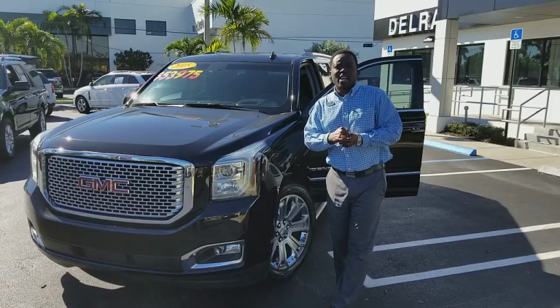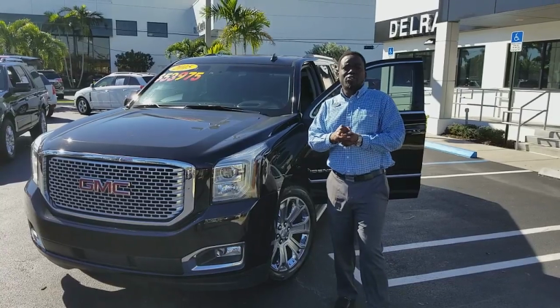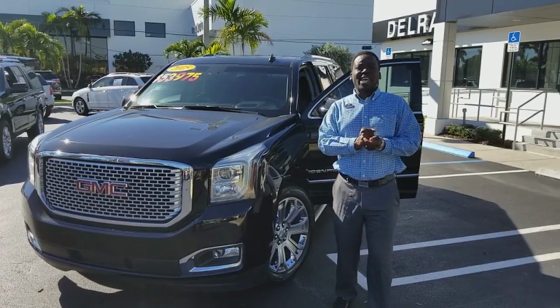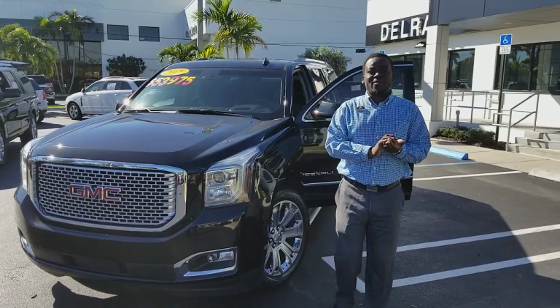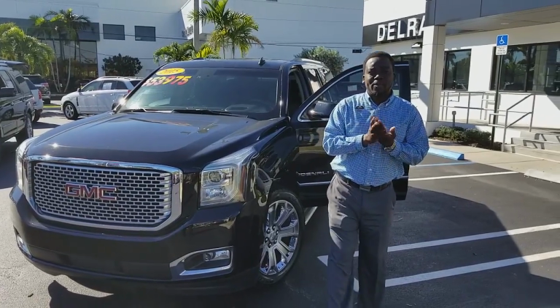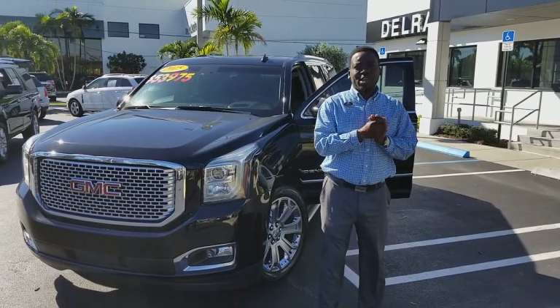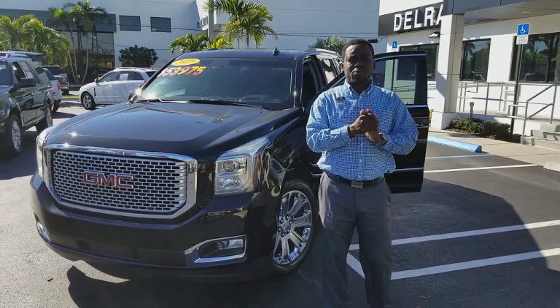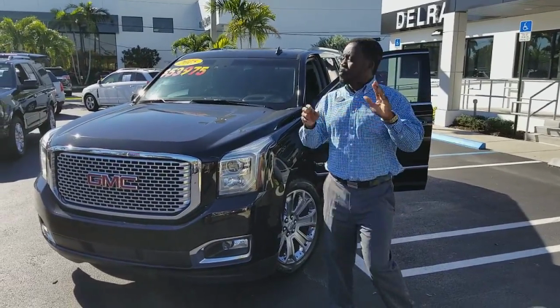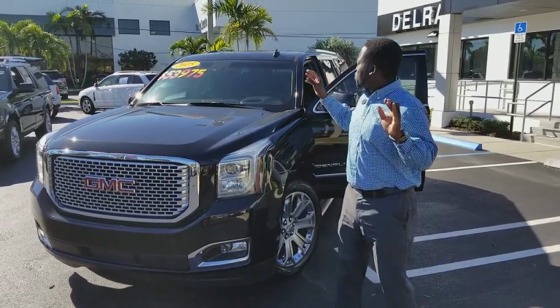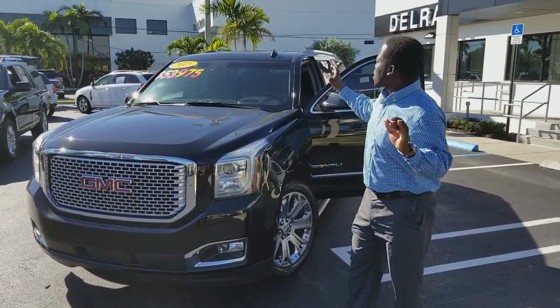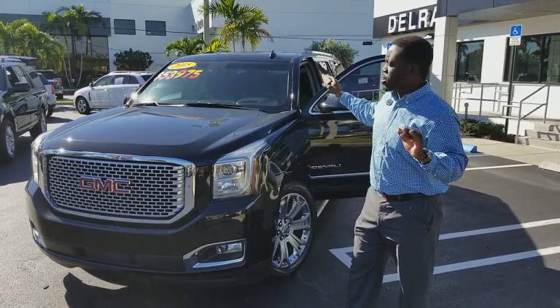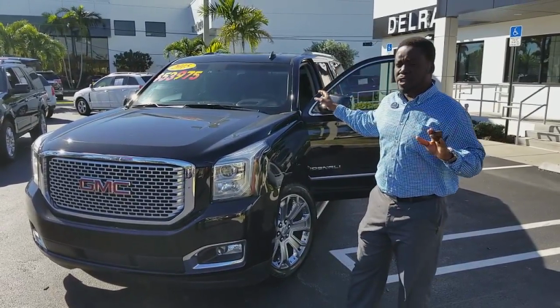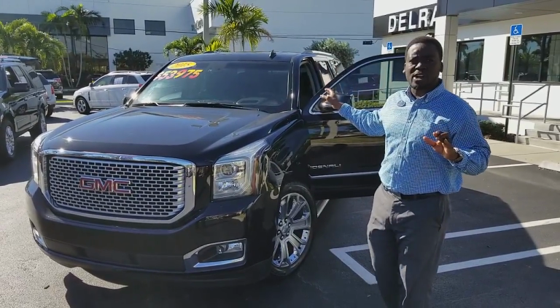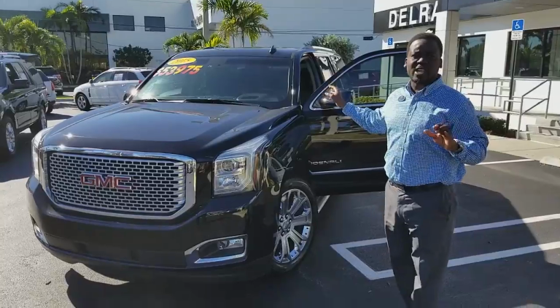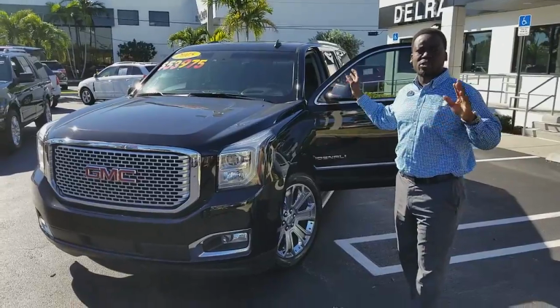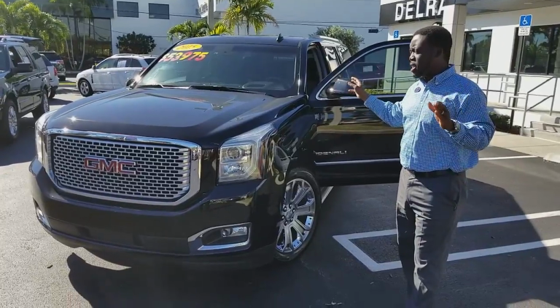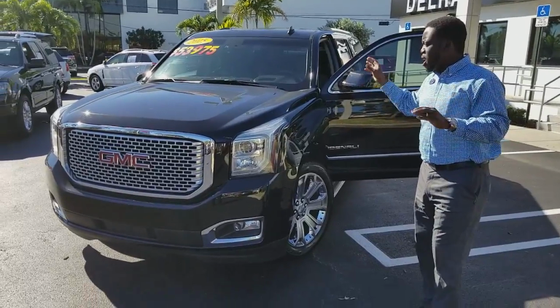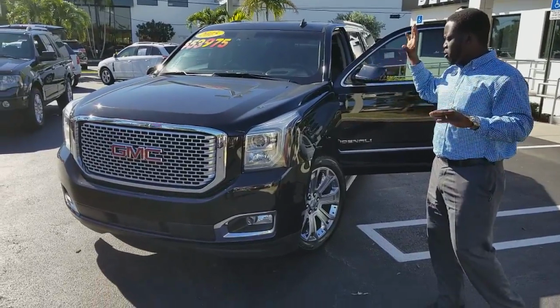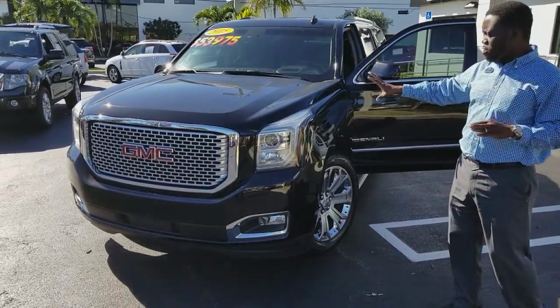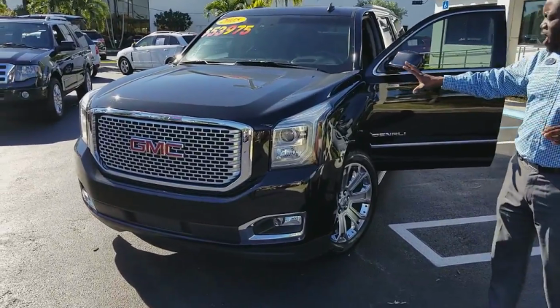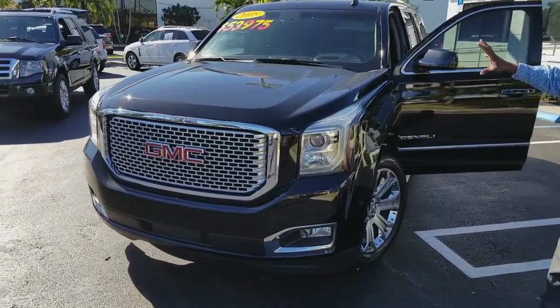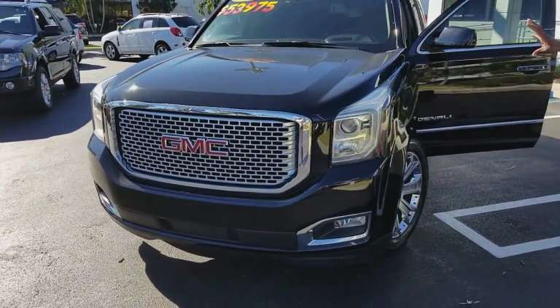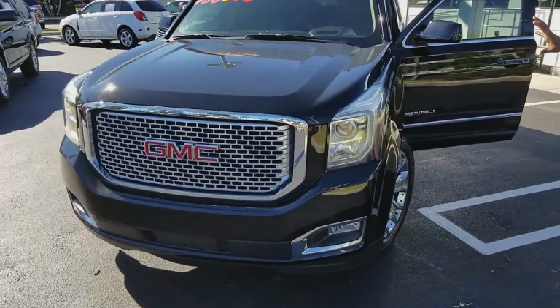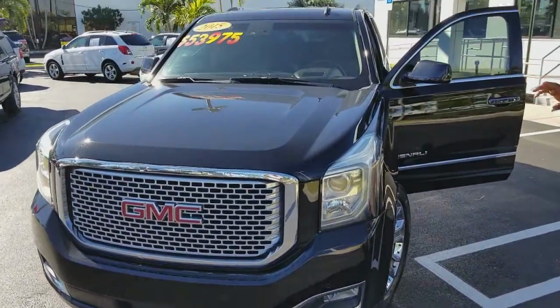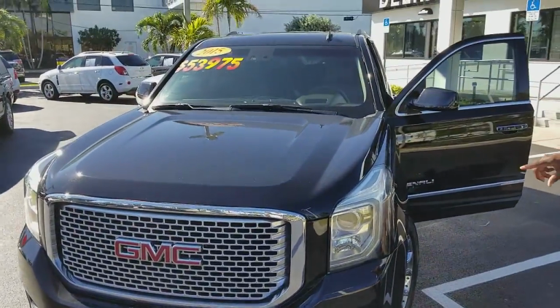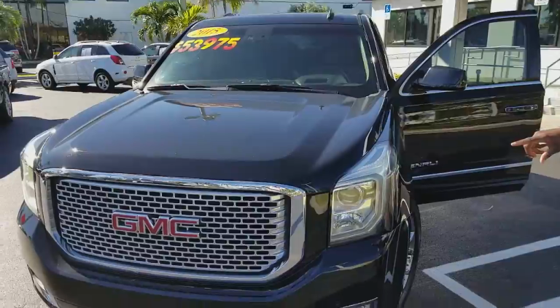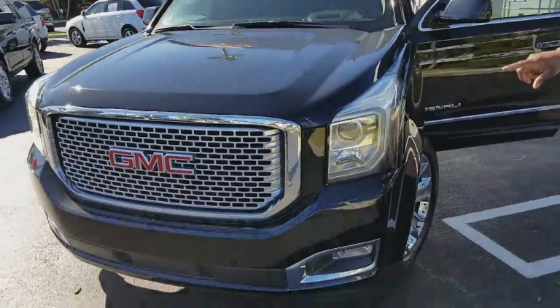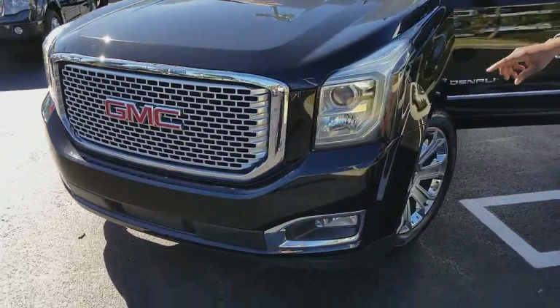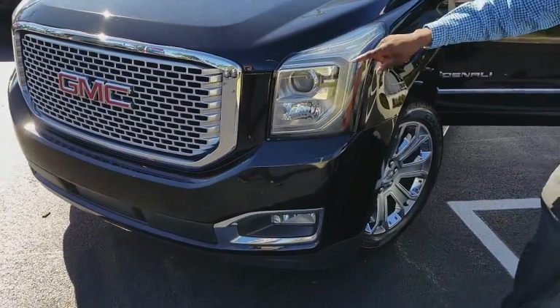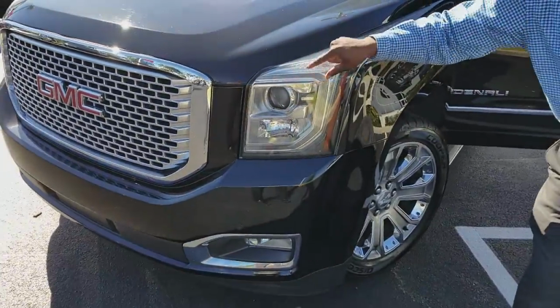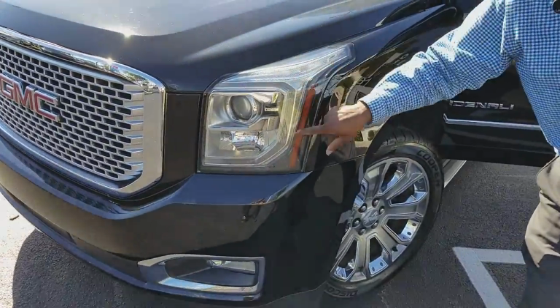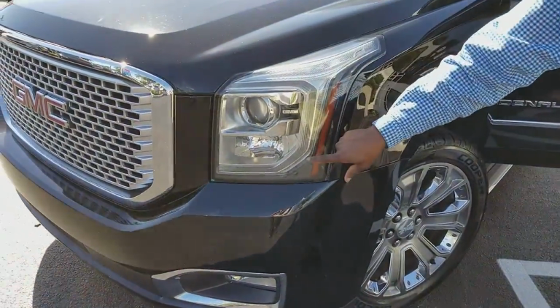Hello, it's me again, Leon from Del Rebuke GMC. I just want to go ahead and present this beautiful 2015 Yukon Denali that you were looking at. It's onyx black with black interior, with a nice honeycomb grill on the front. You have the nice LED and fog lights.